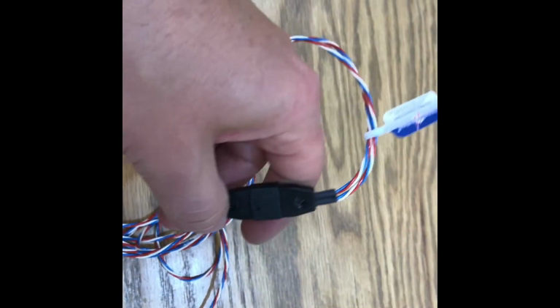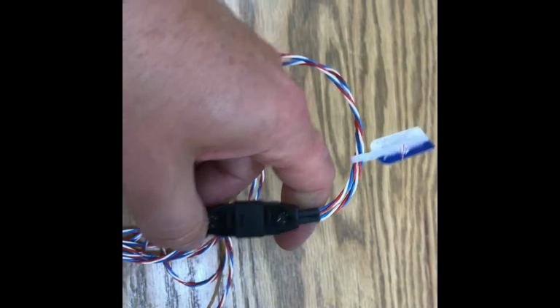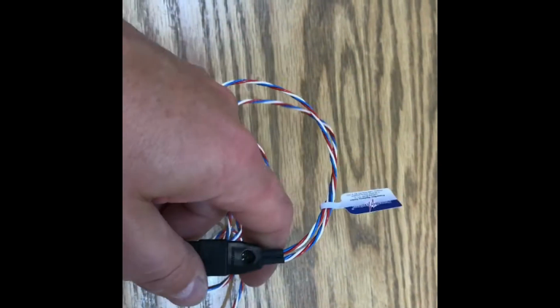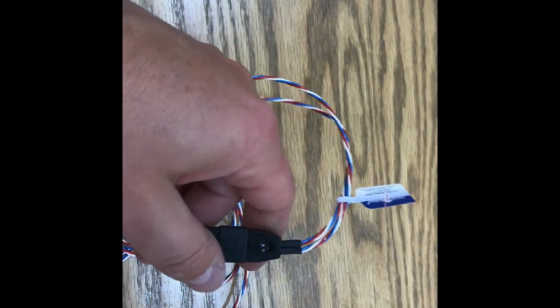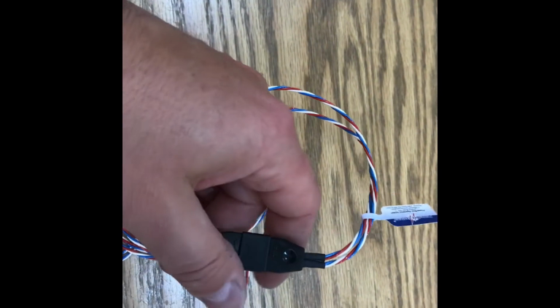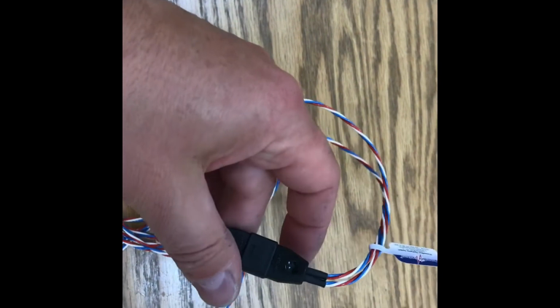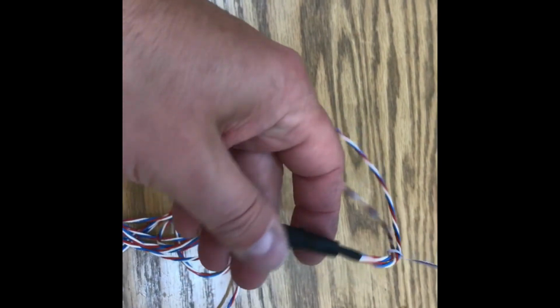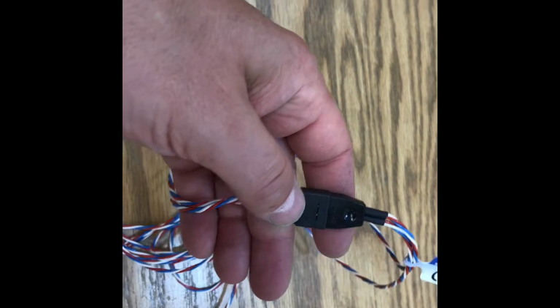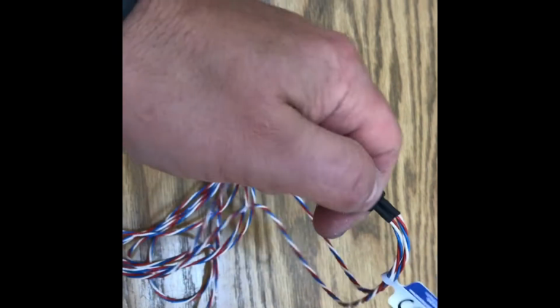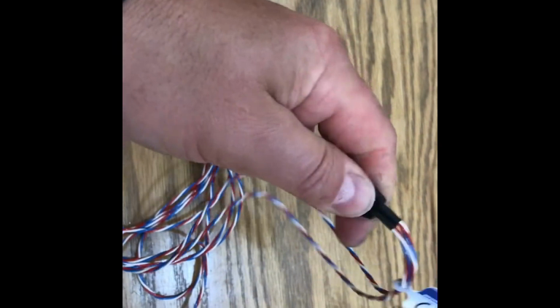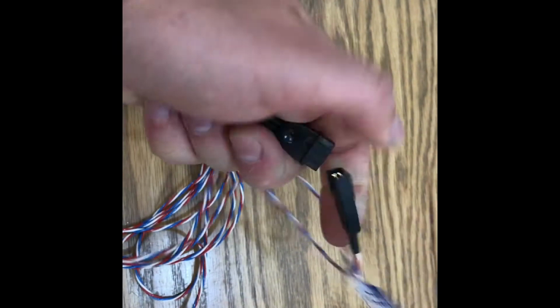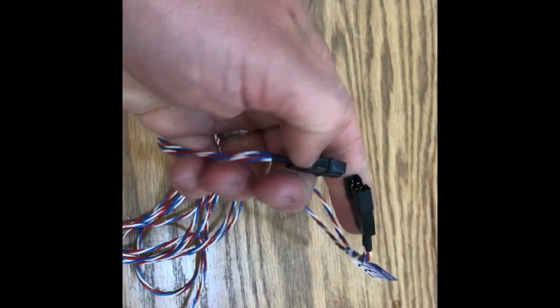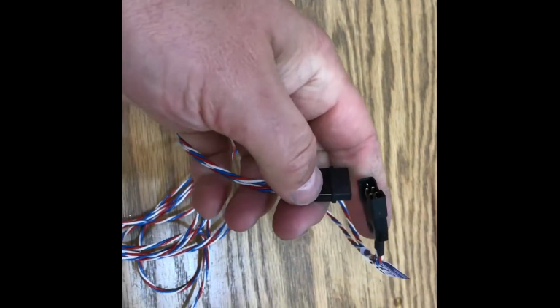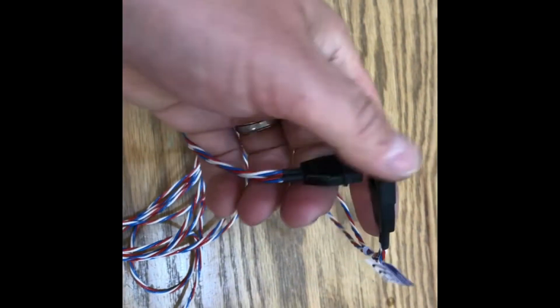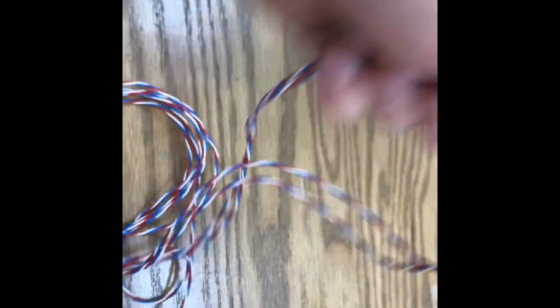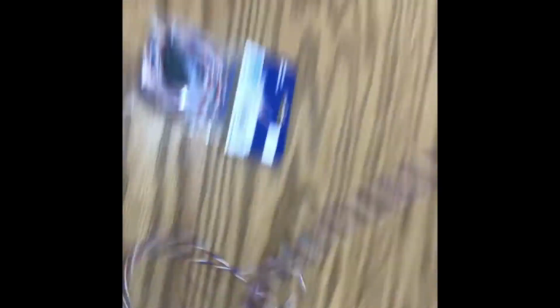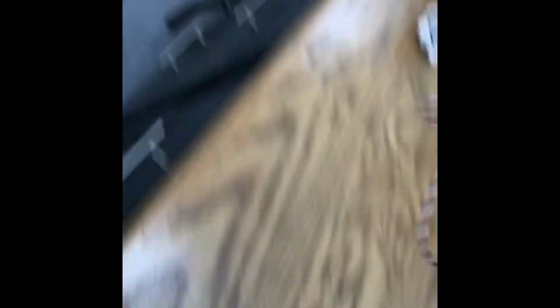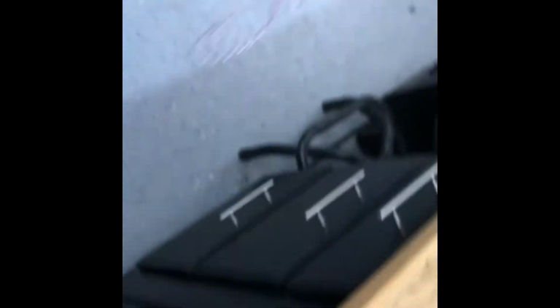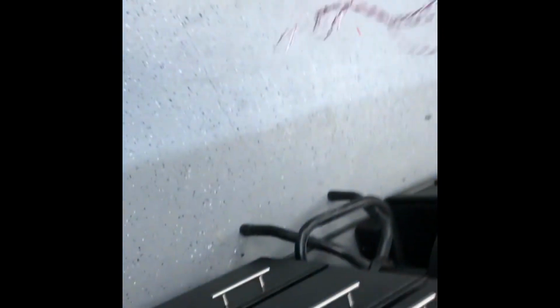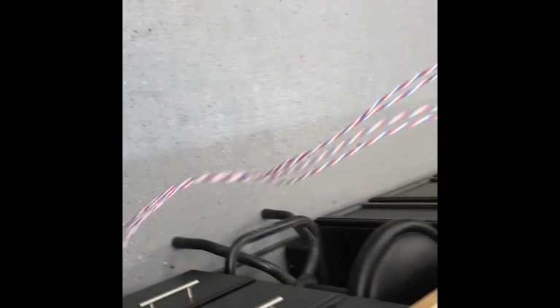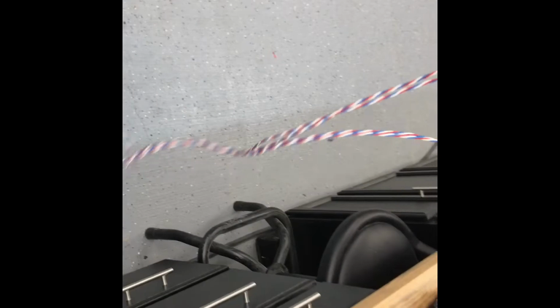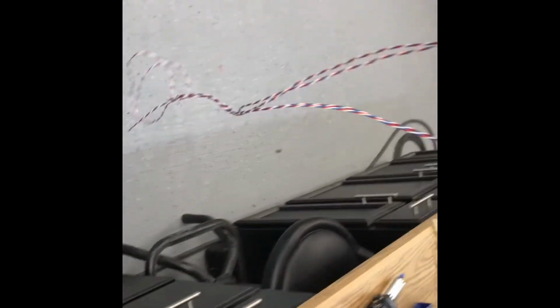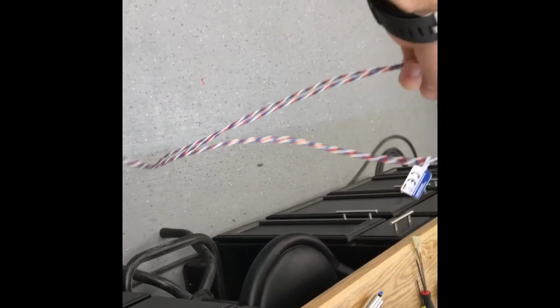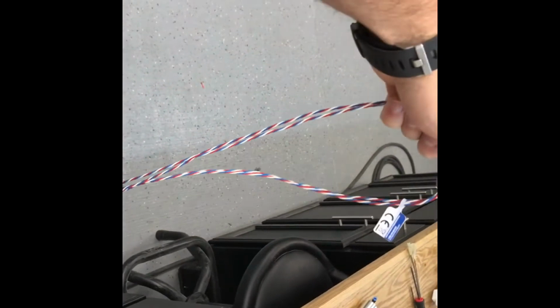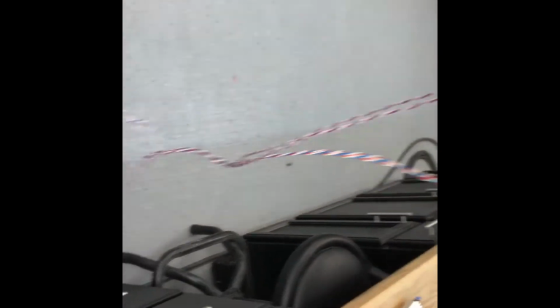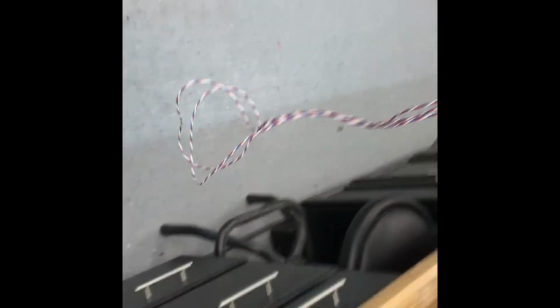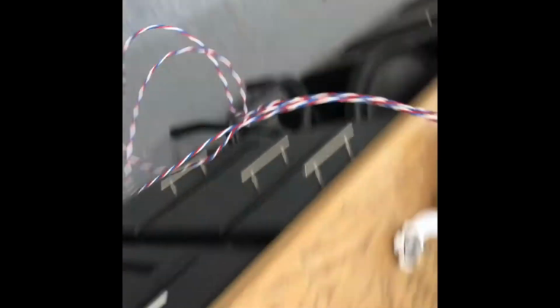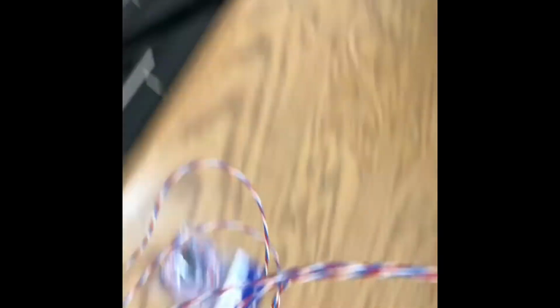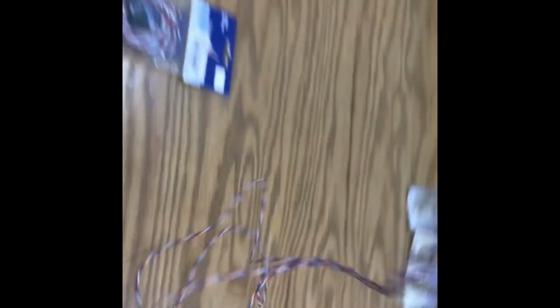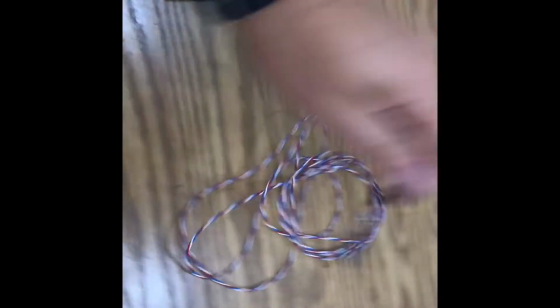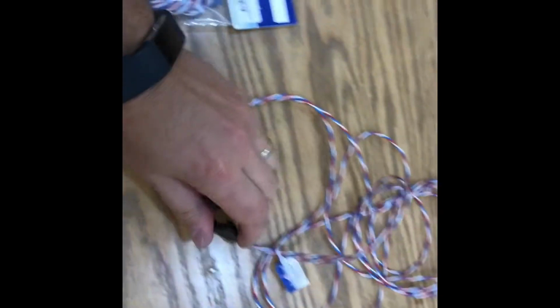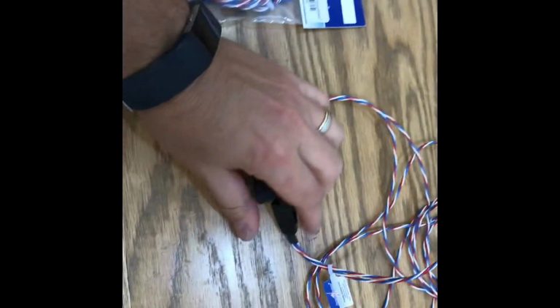So this is the 1-for-2. This comes apart just like this, and it is a big loop wire as well, just like the 1-for-1s. So long wire, same type of thing.